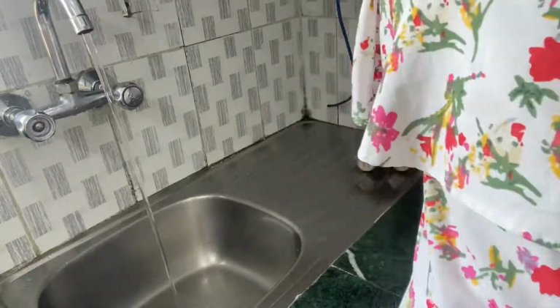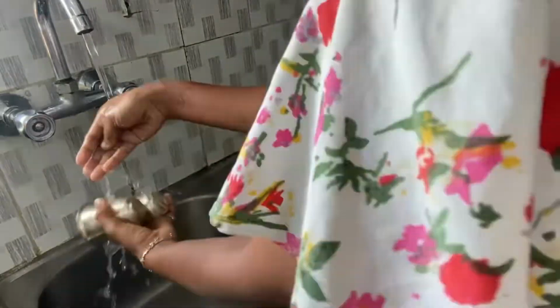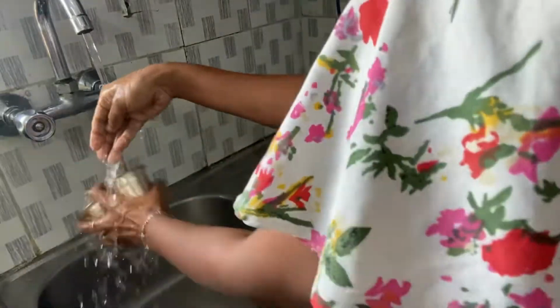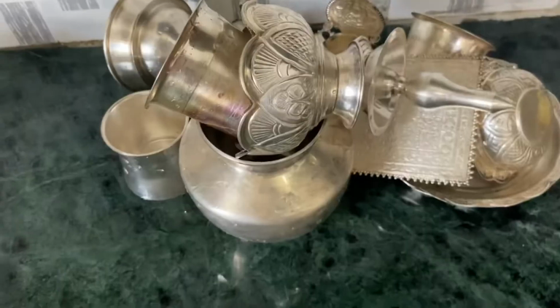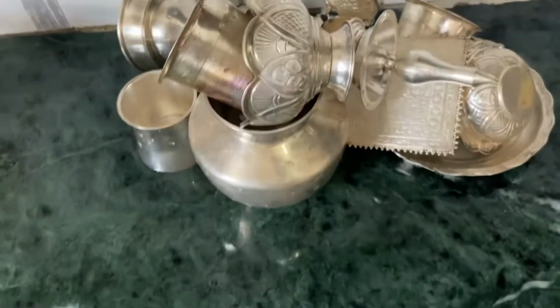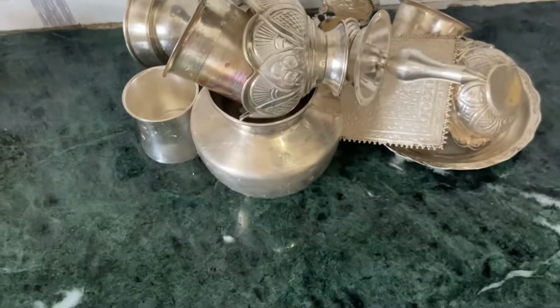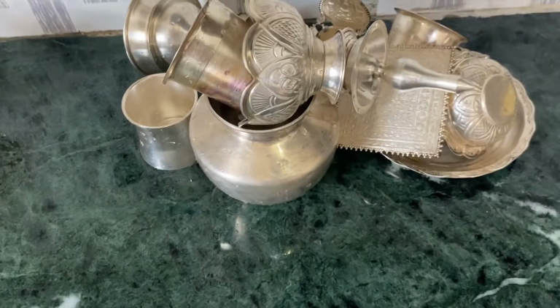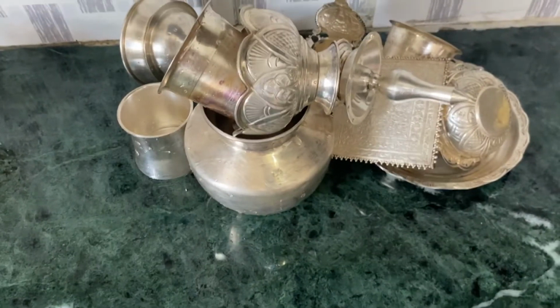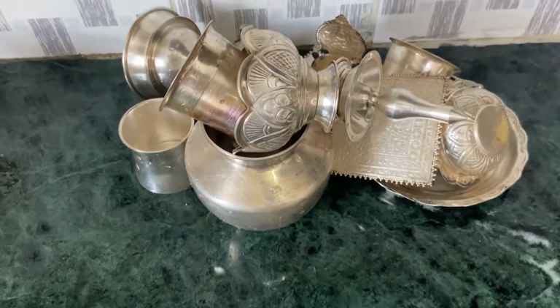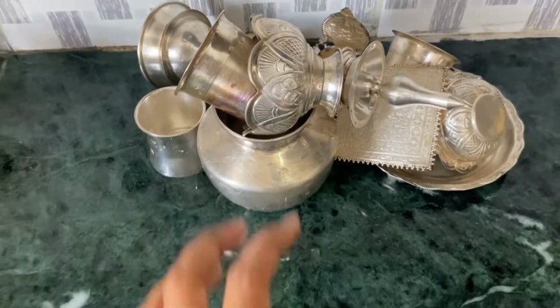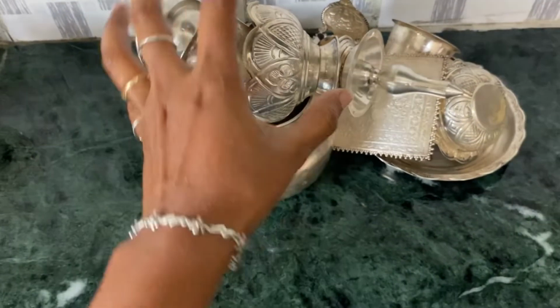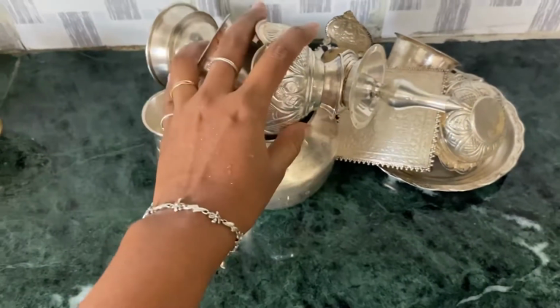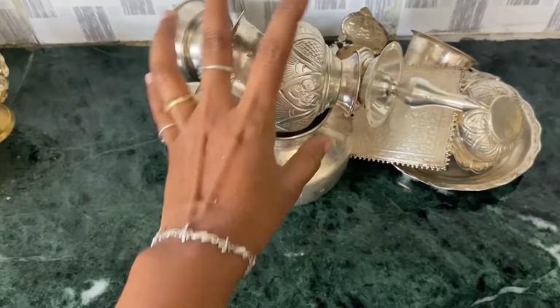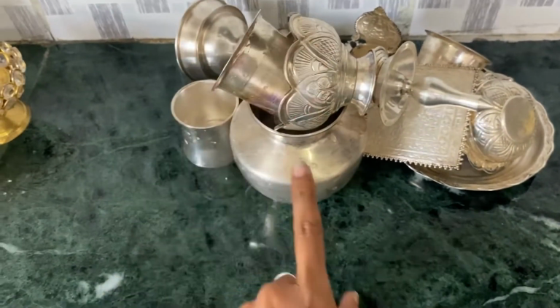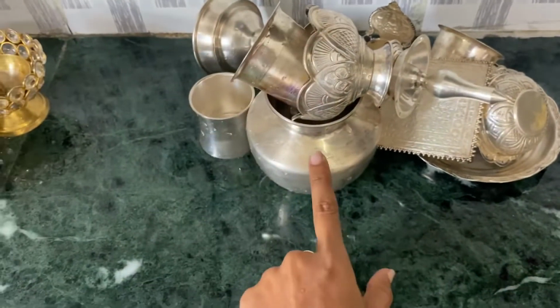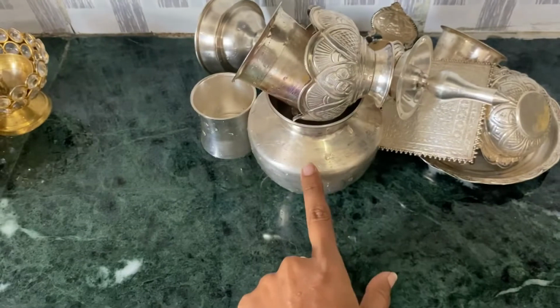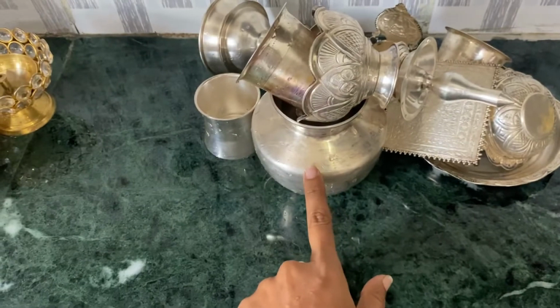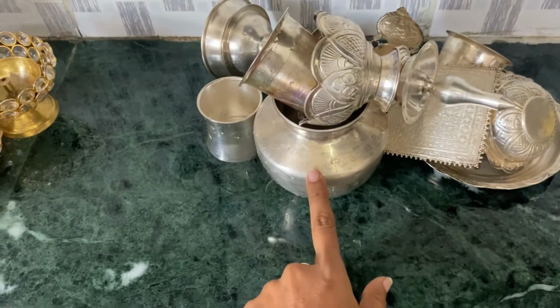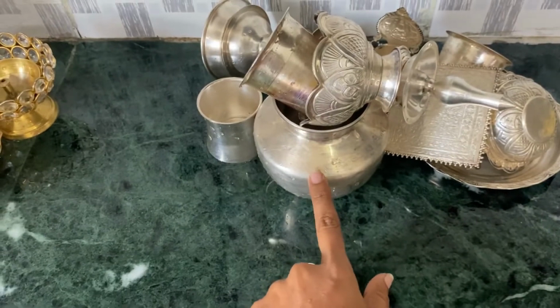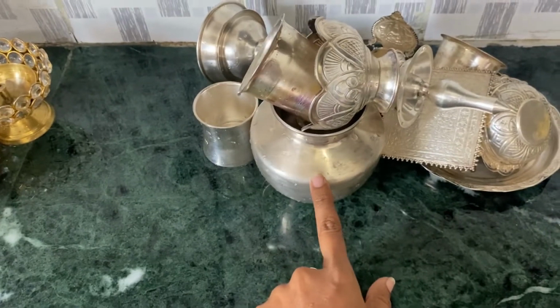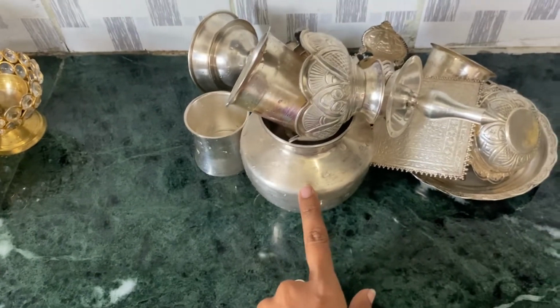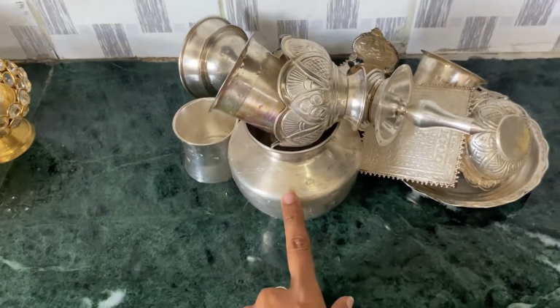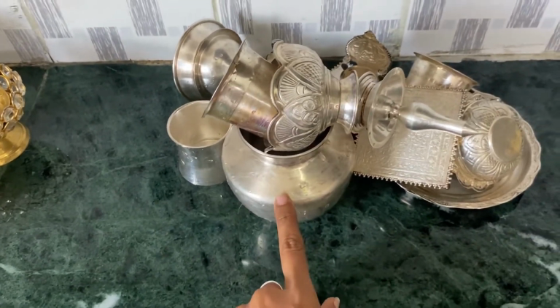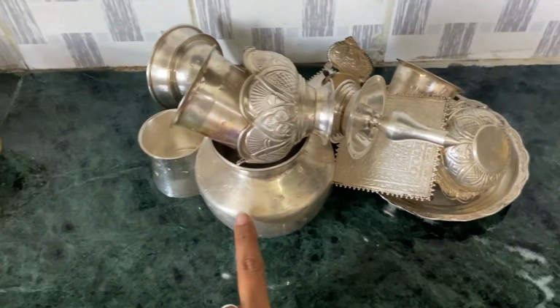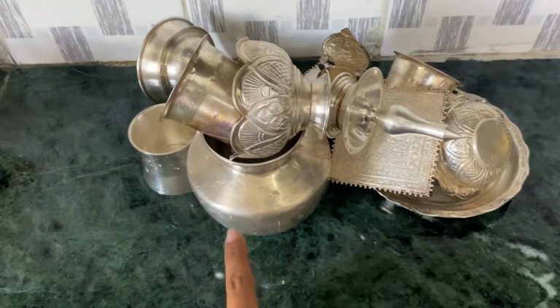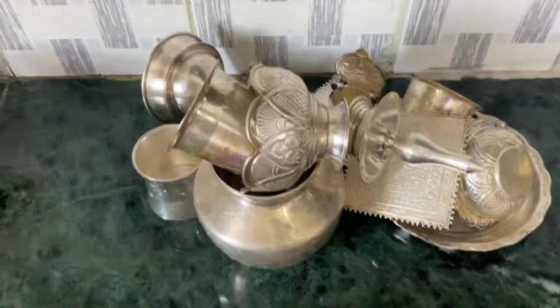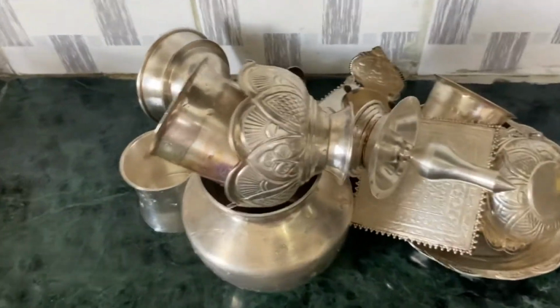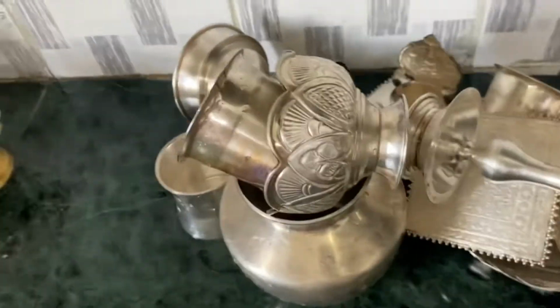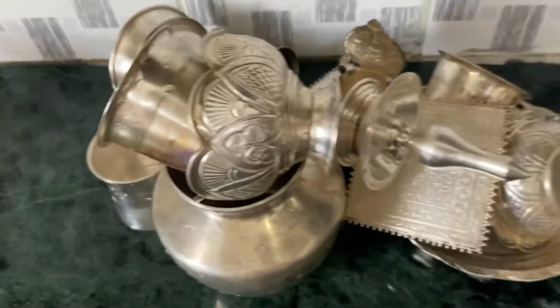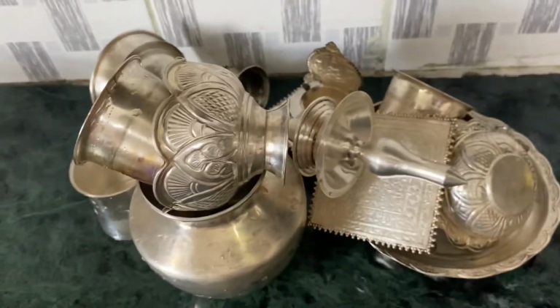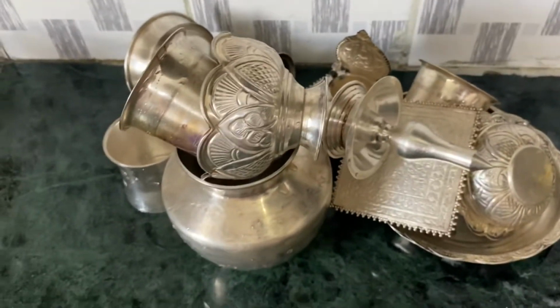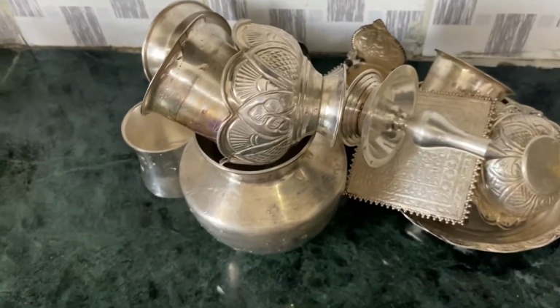Everything is dry. After washing, your makeup is clear here. Here is the video result.